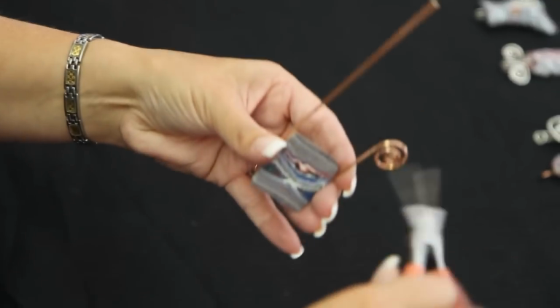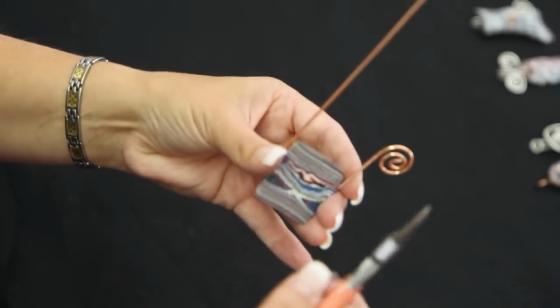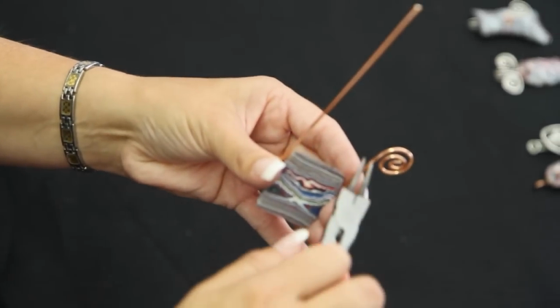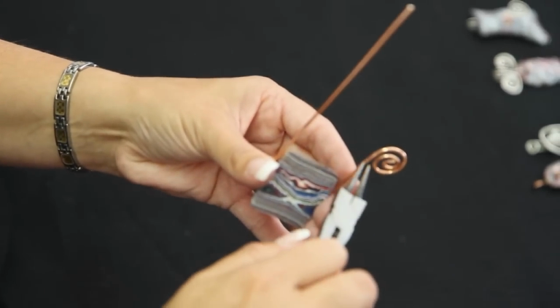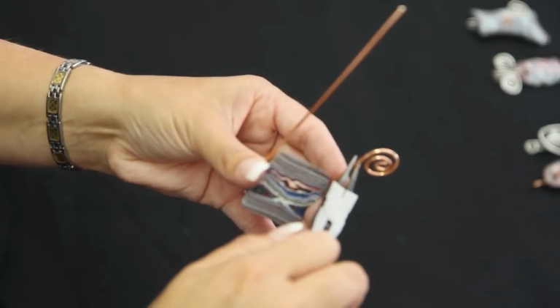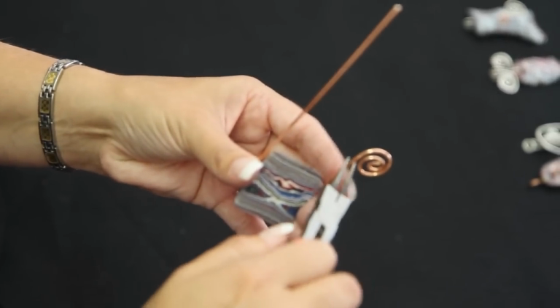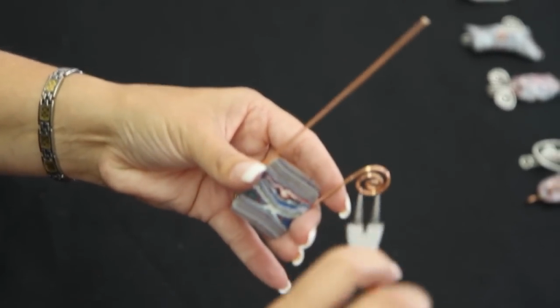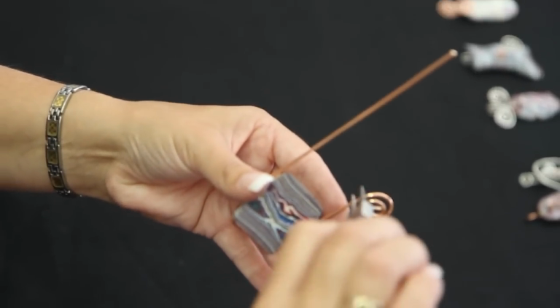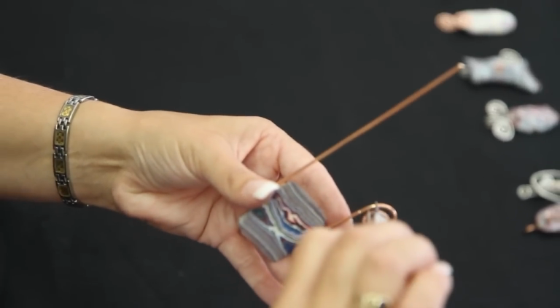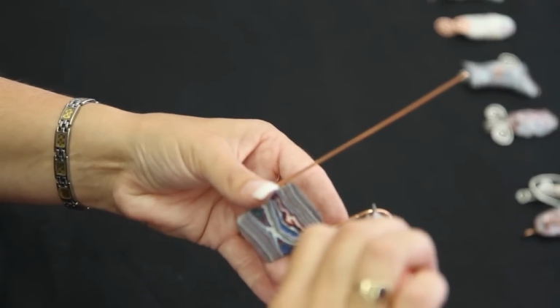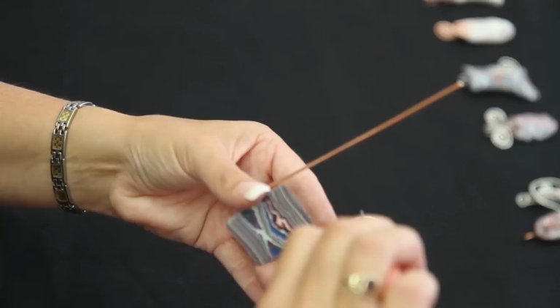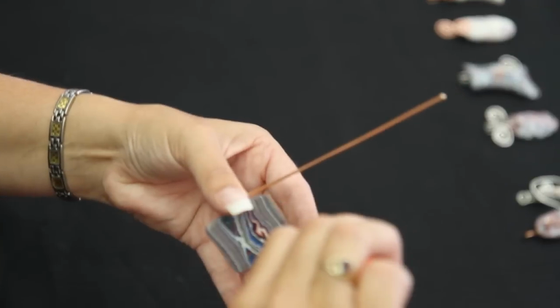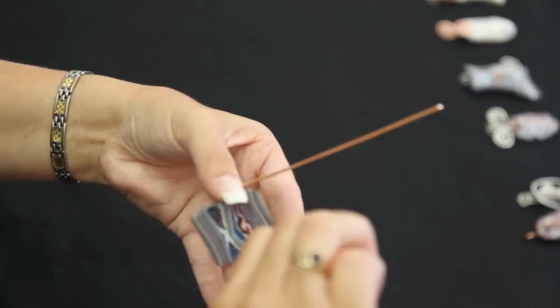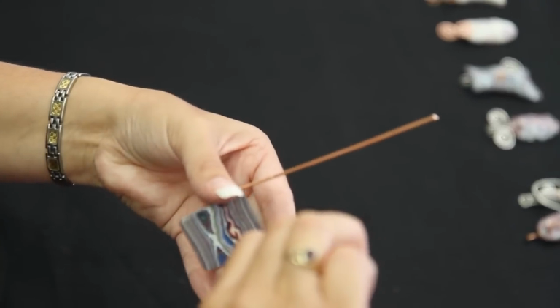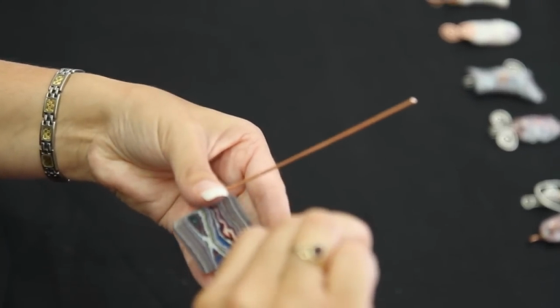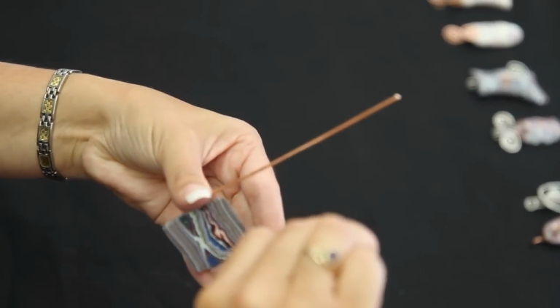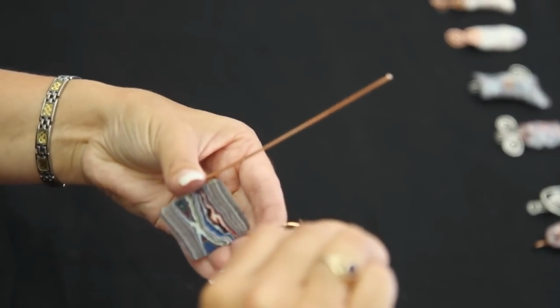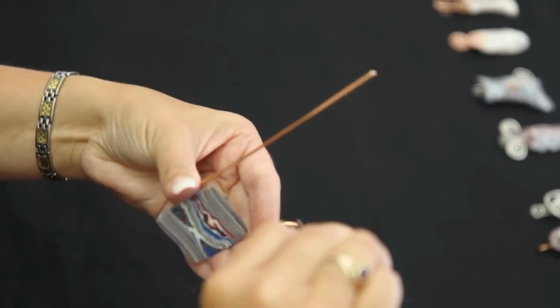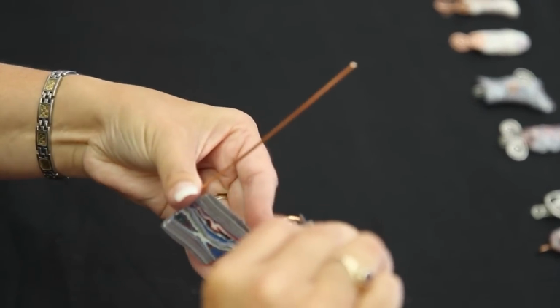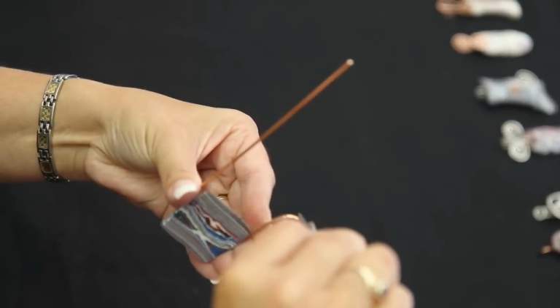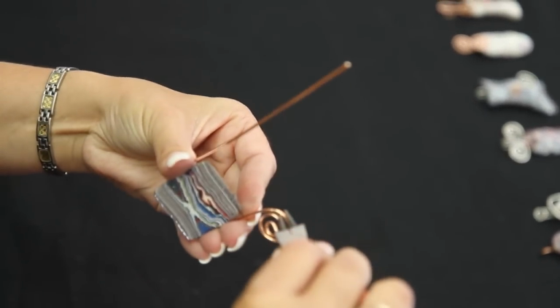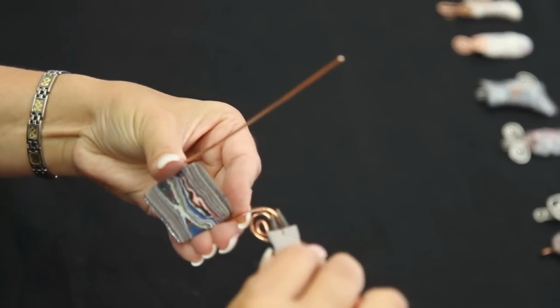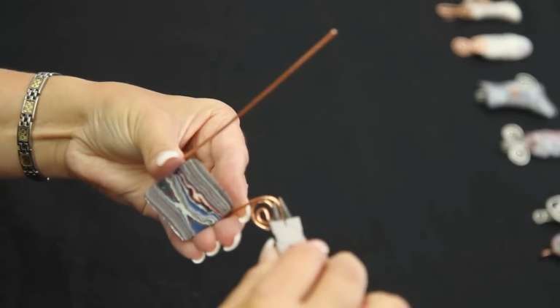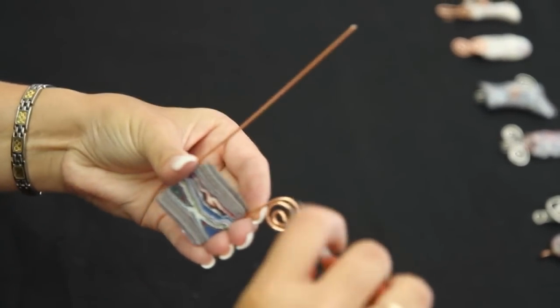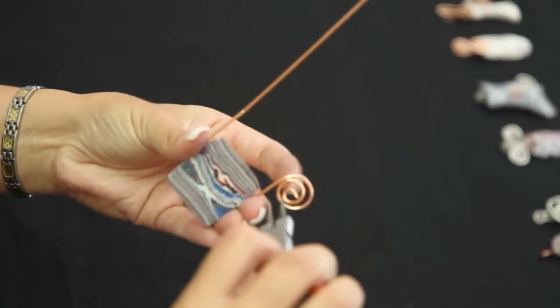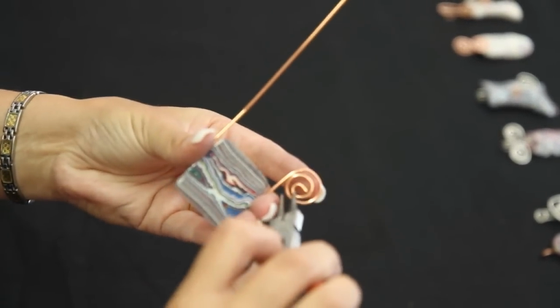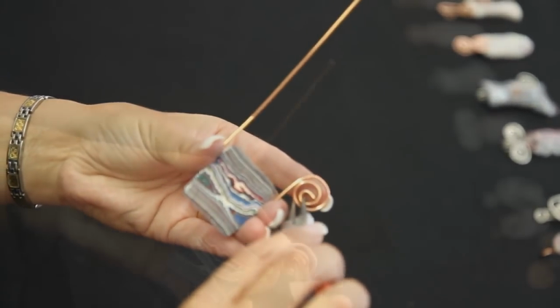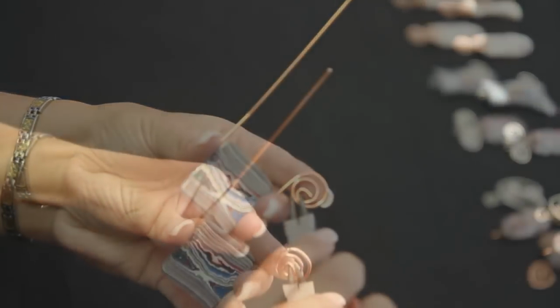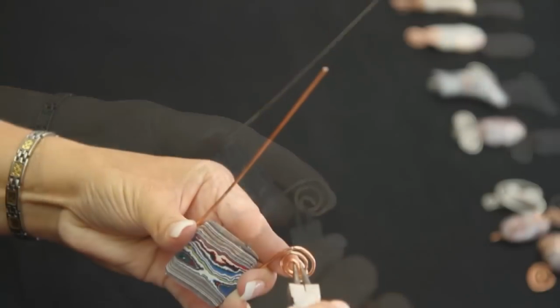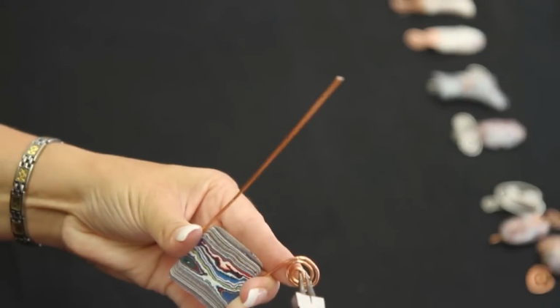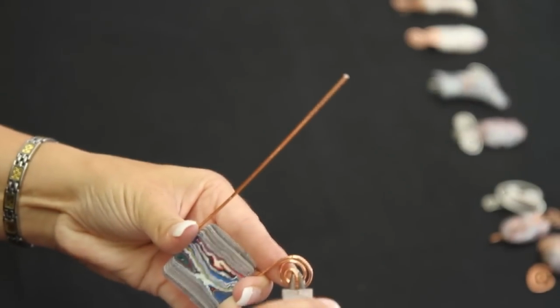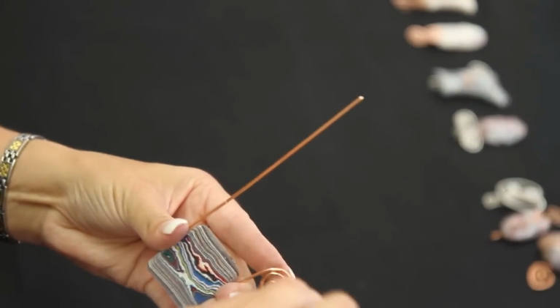Here's the crimp that we made, so we're going to go right about there and just twist right on around. Continue to adjust slightly.